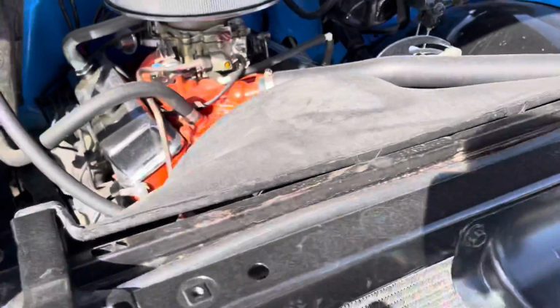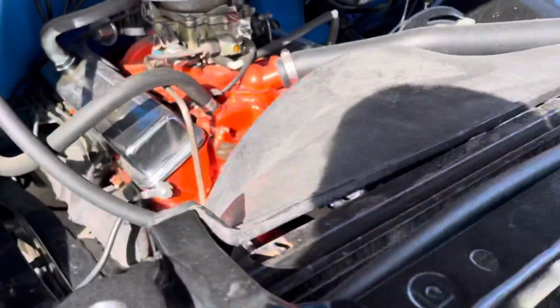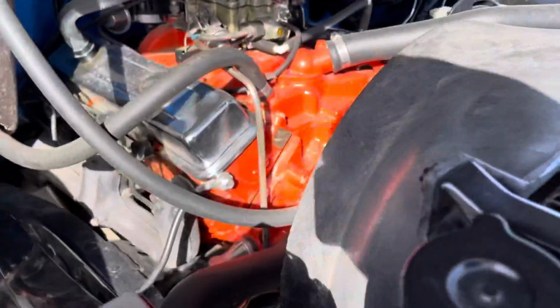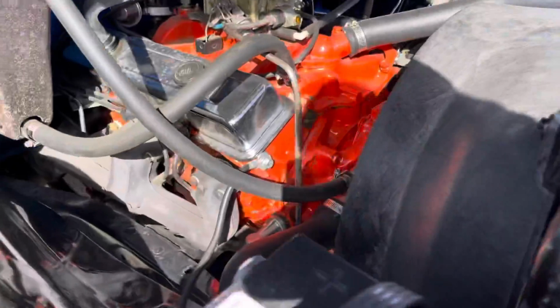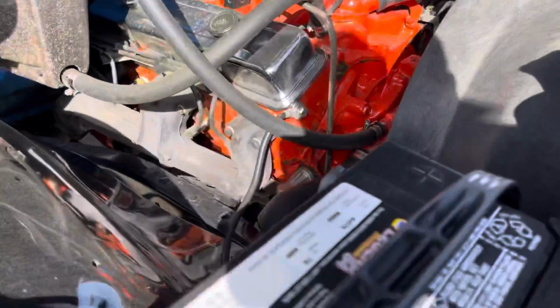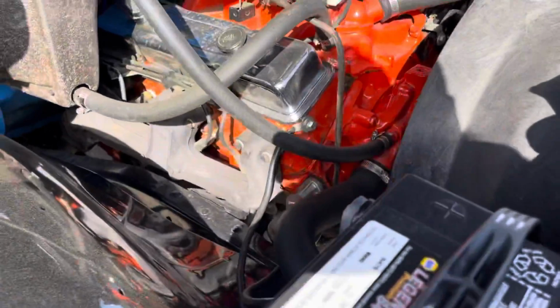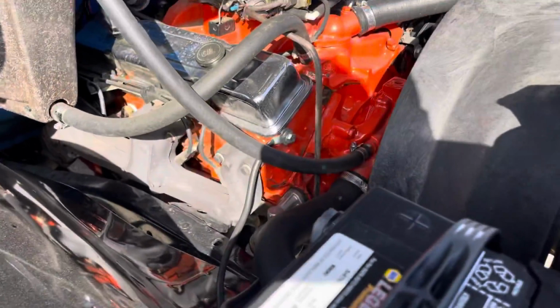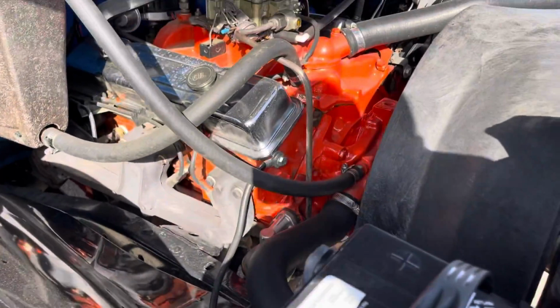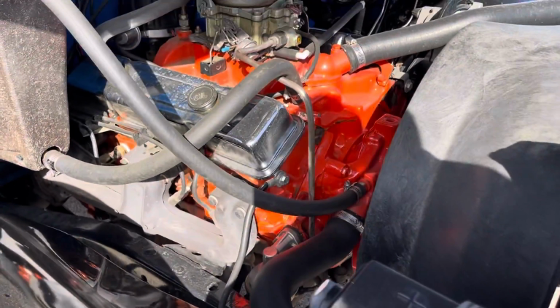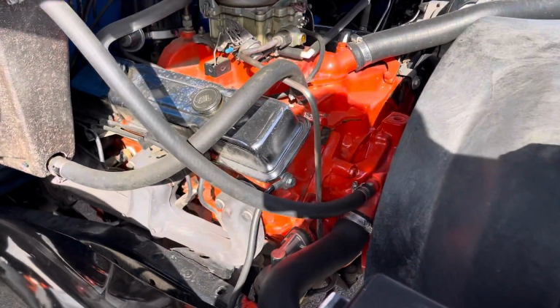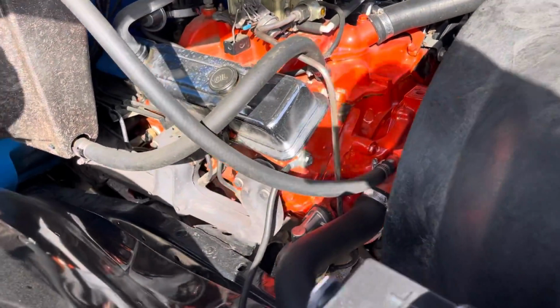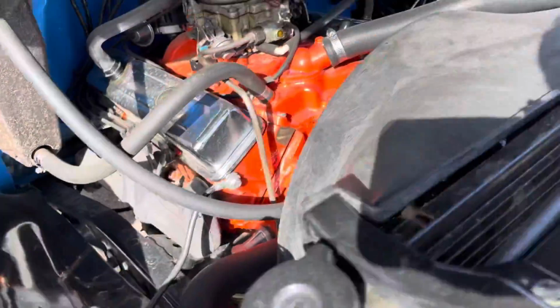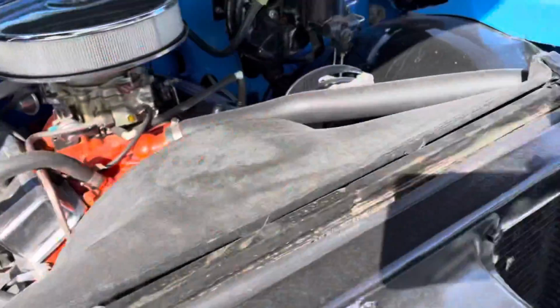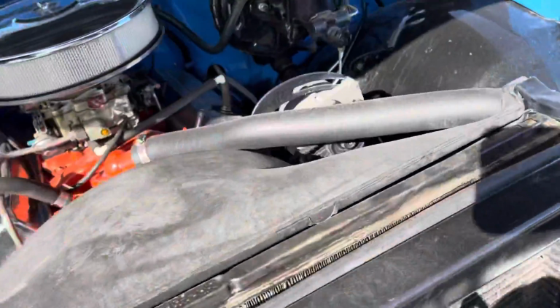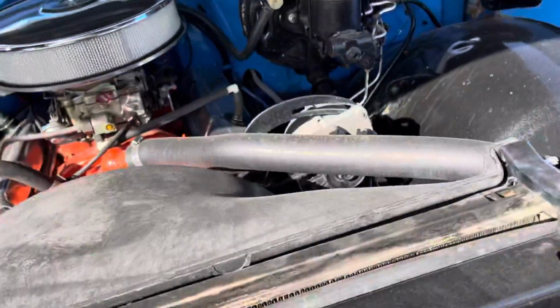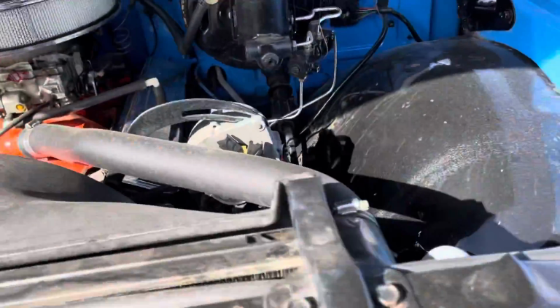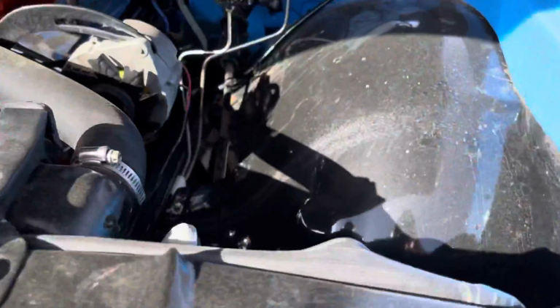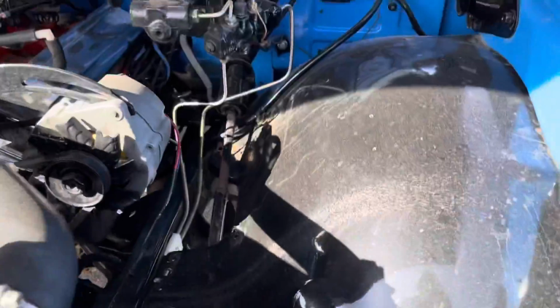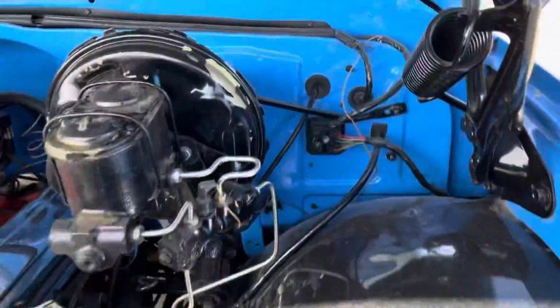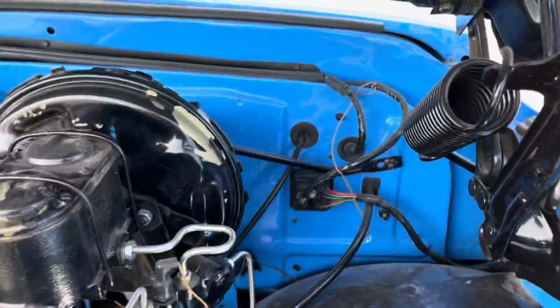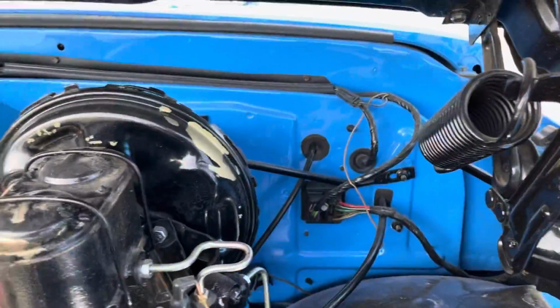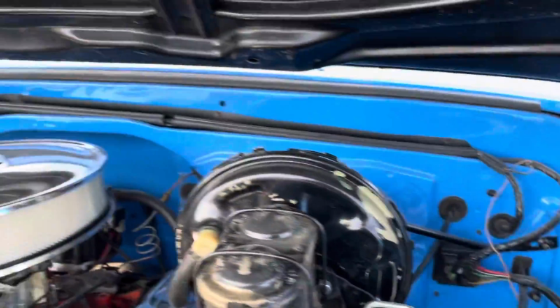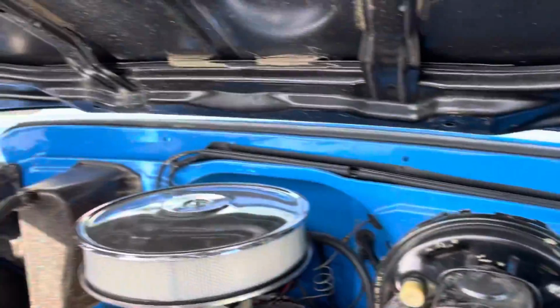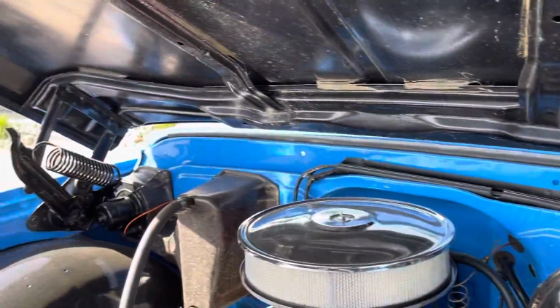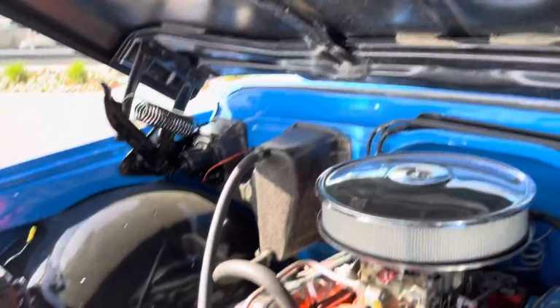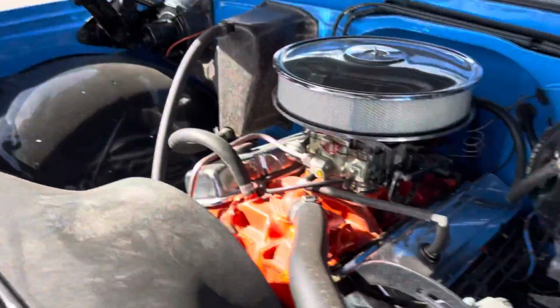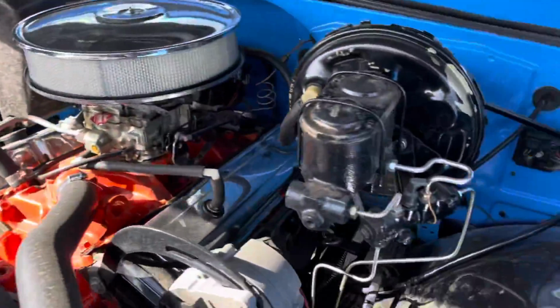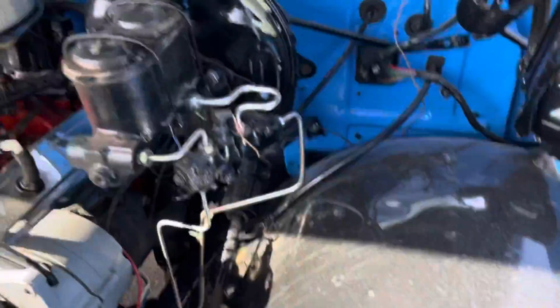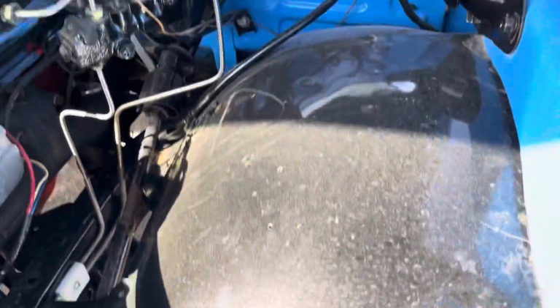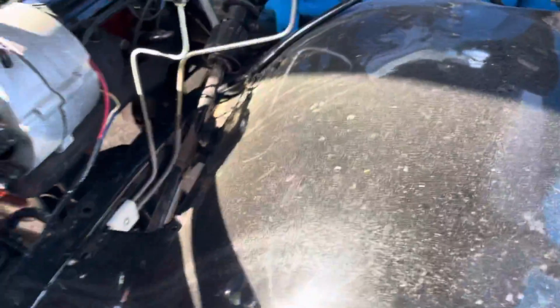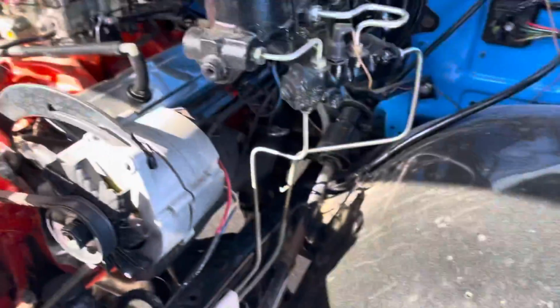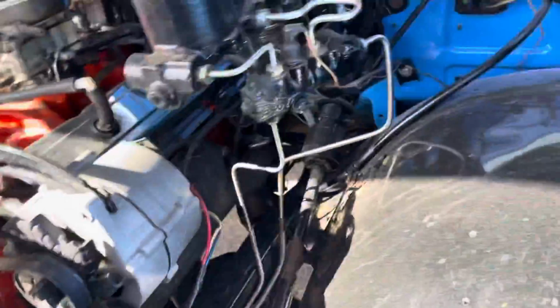Underneath here you've got a rebuilt small block Chevy 350. As you can see, this truck was torn completely apart when it was repainted. Actually really sharp underneath here.